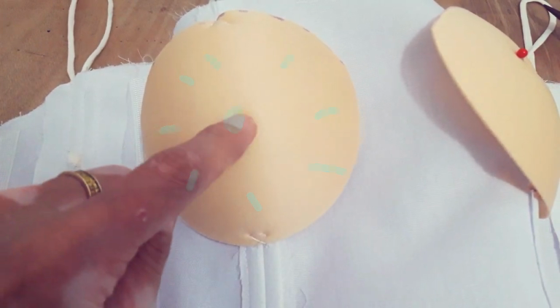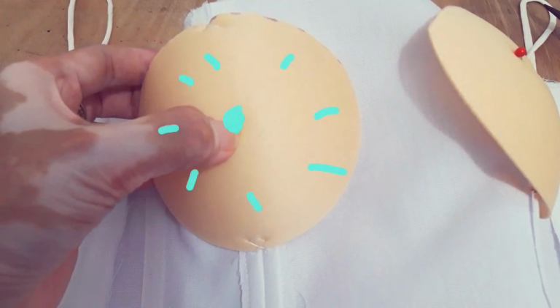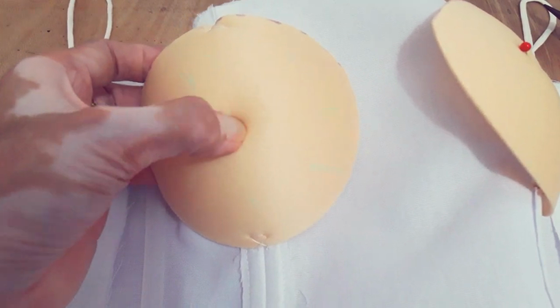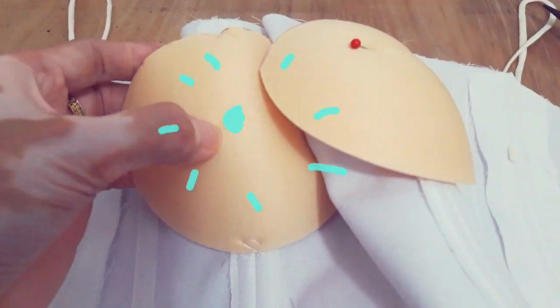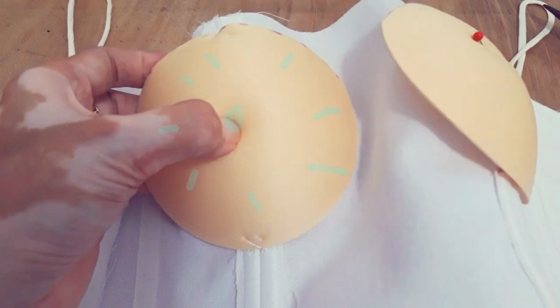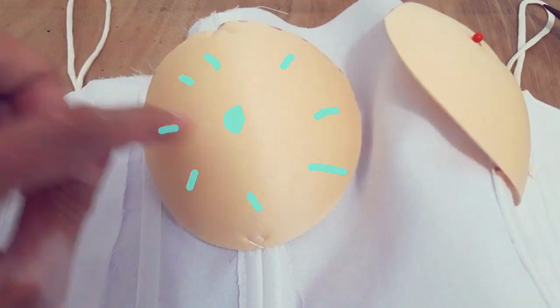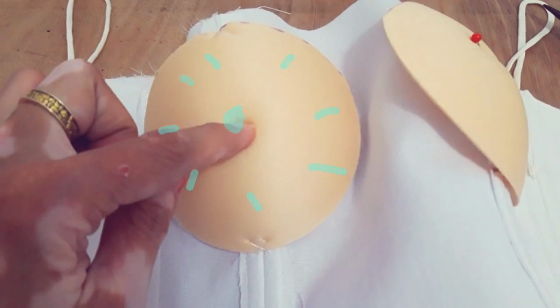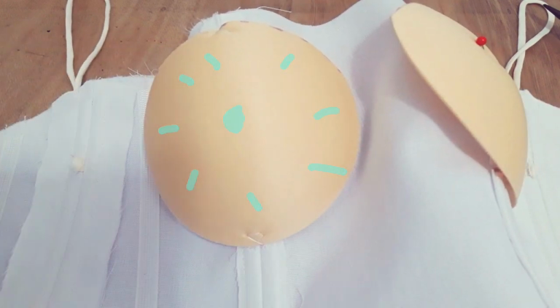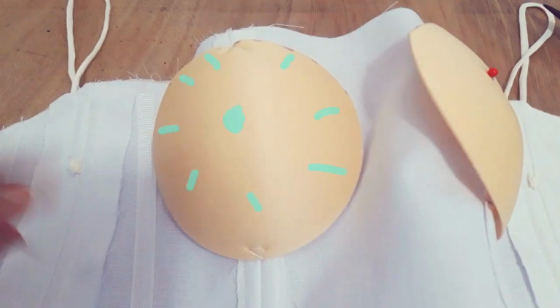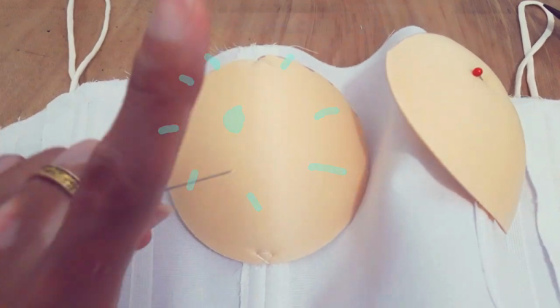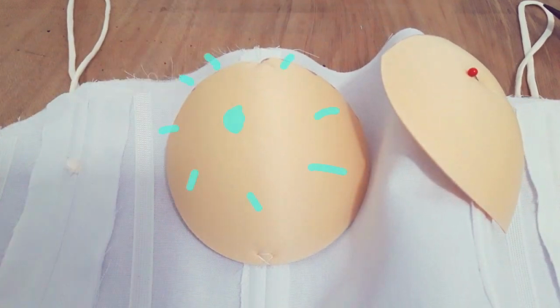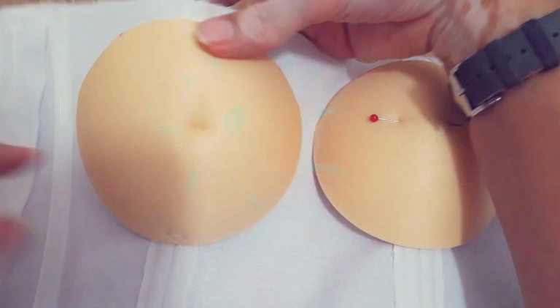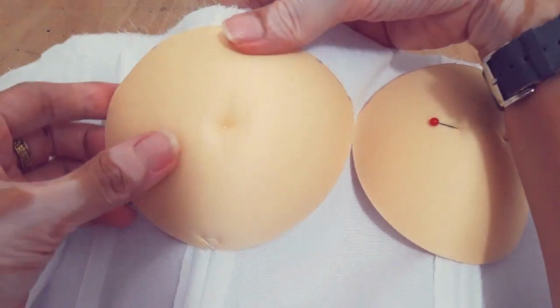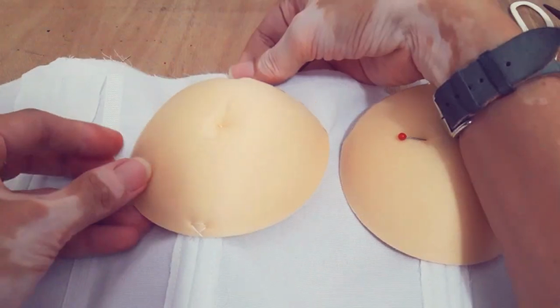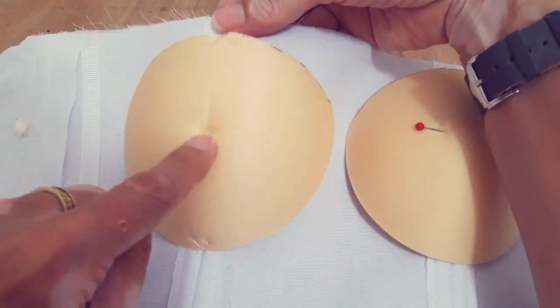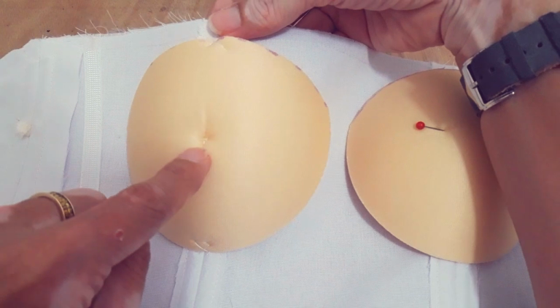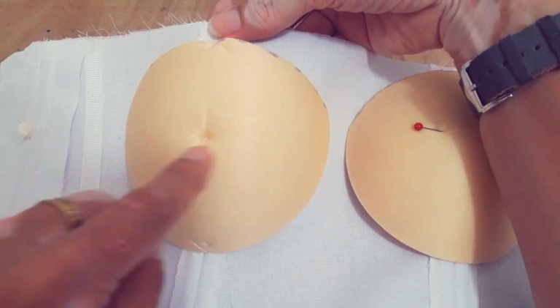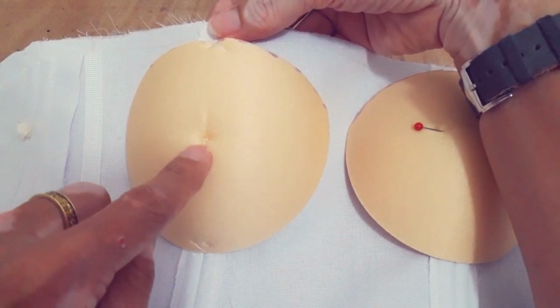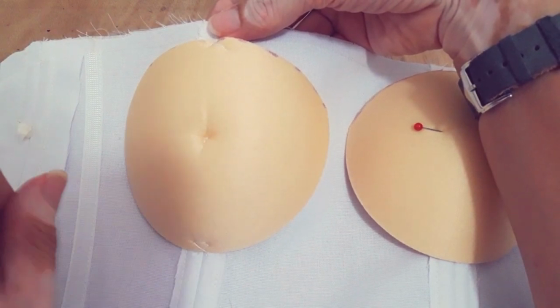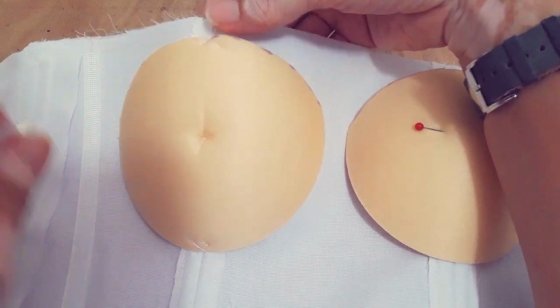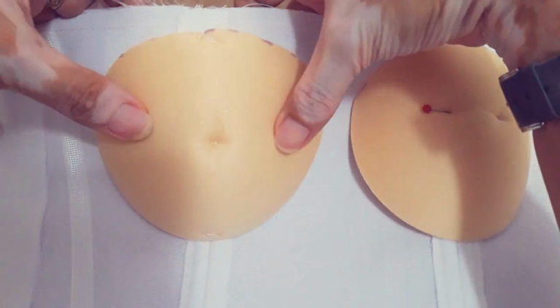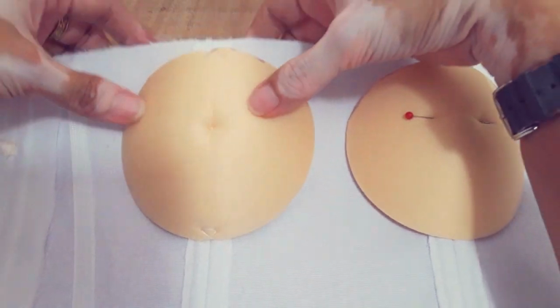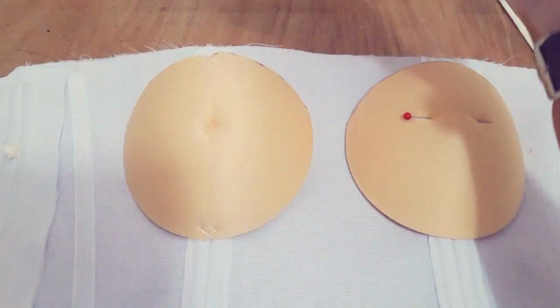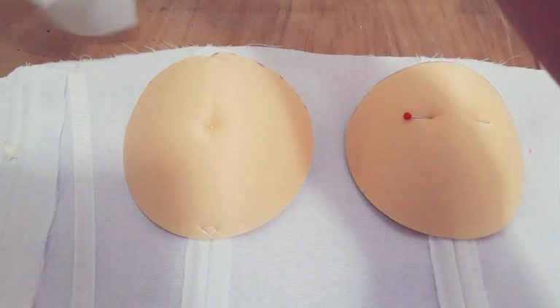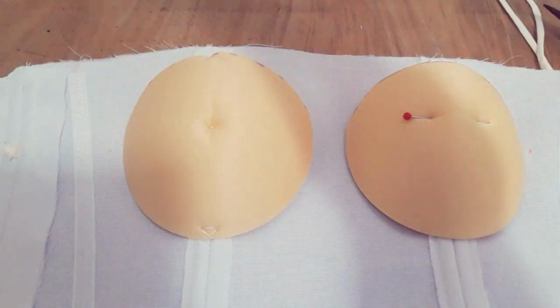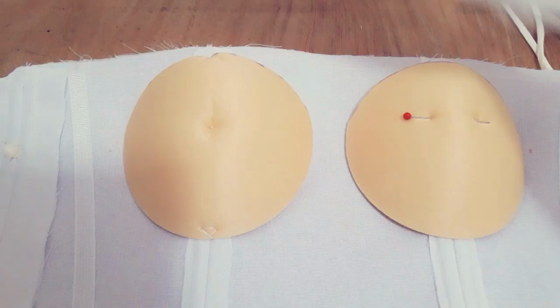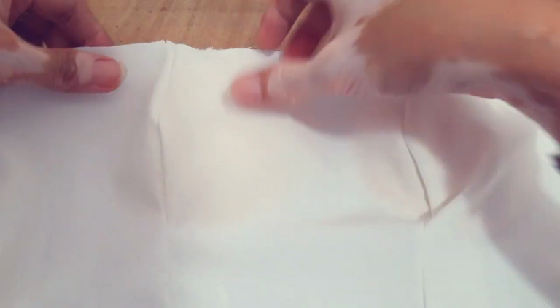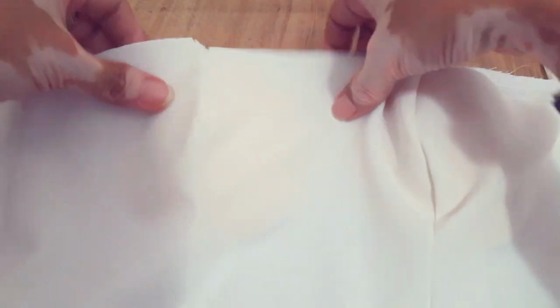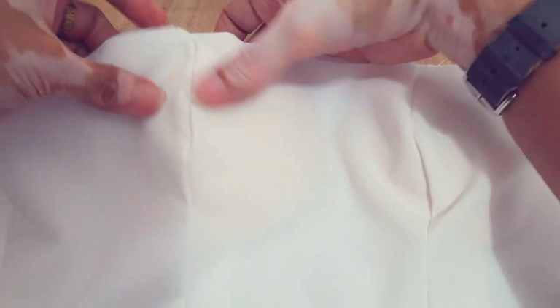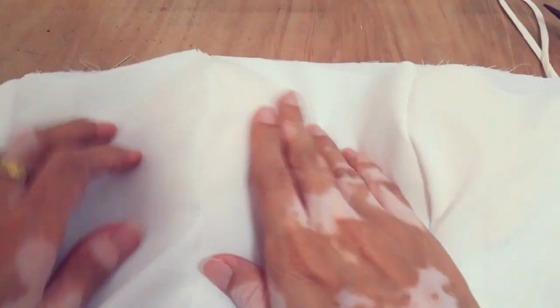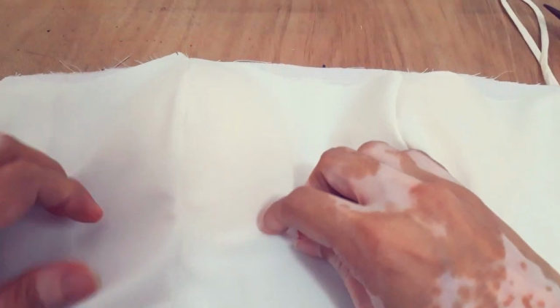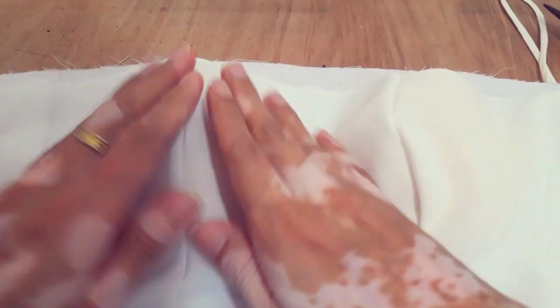Before, I used to tack at the apex. But now I no longer do that, and I'll show you why. Like this — it creates dimples in the center. It becomes obvious when I put the self-fabric on top, especially if the fabric is thin.